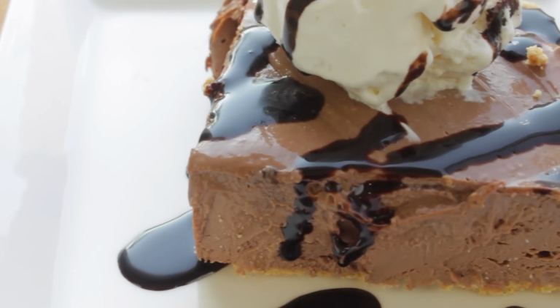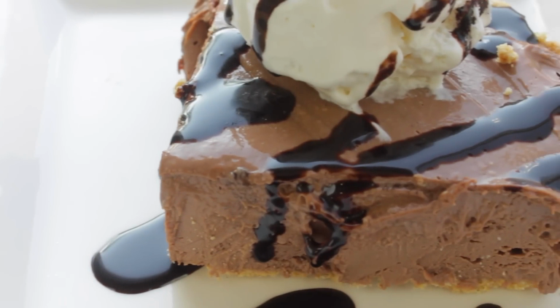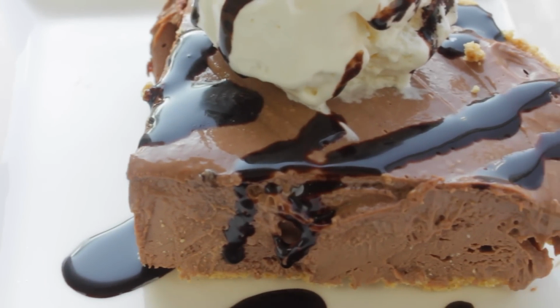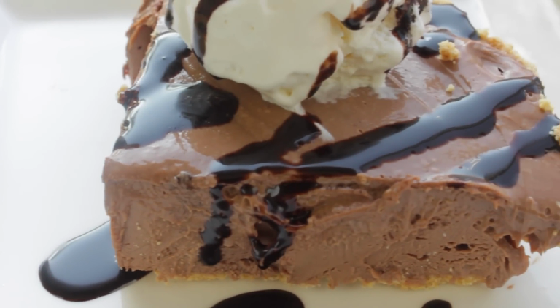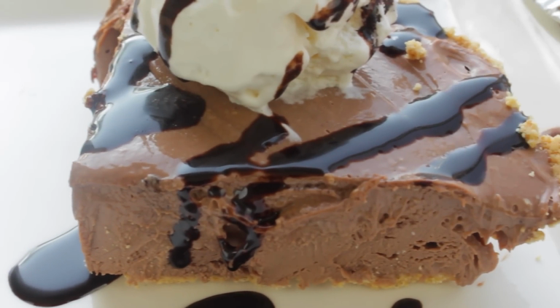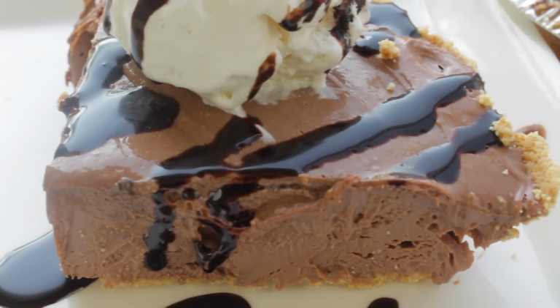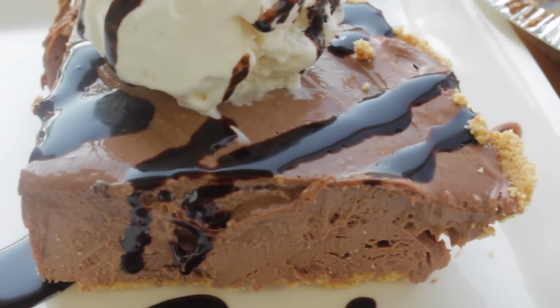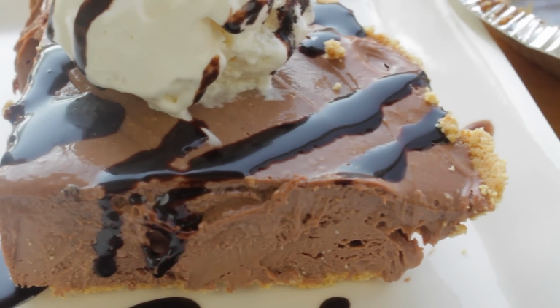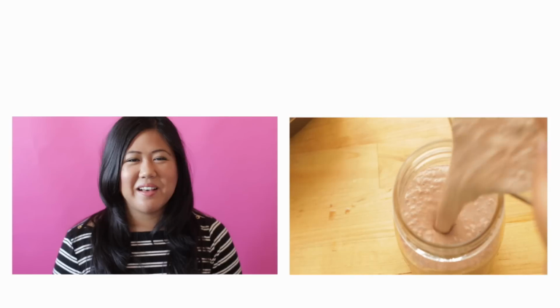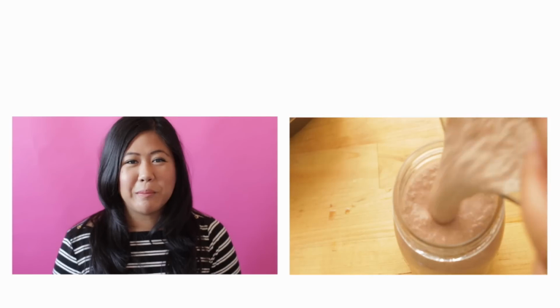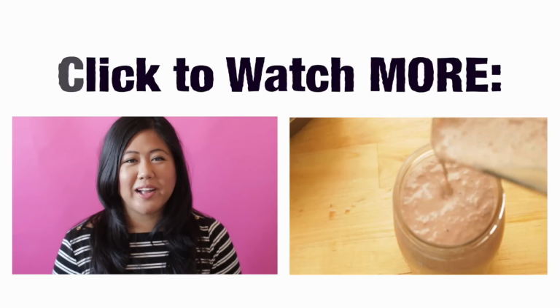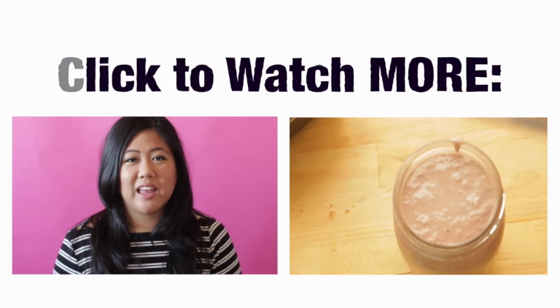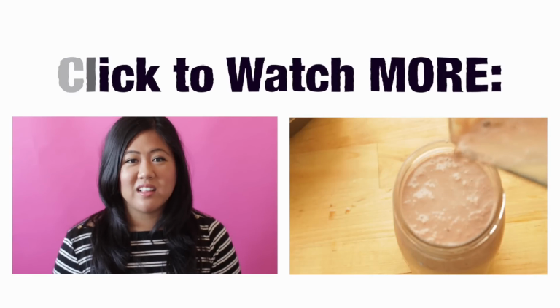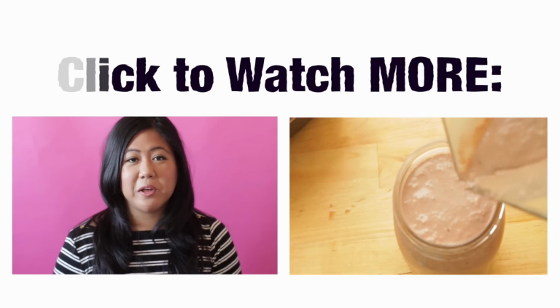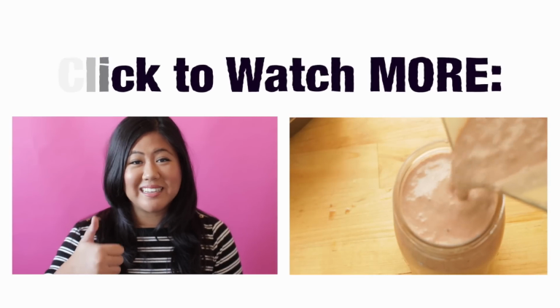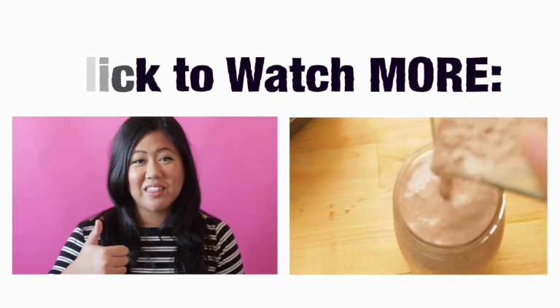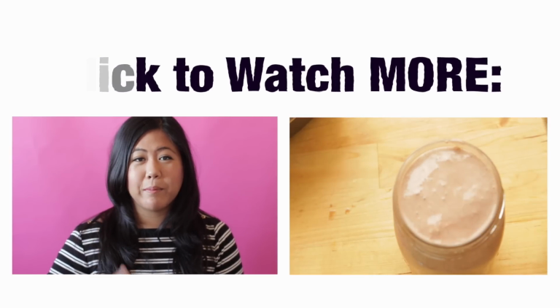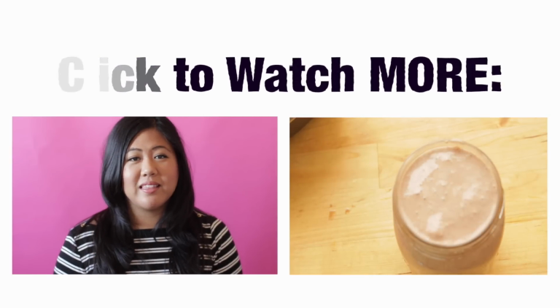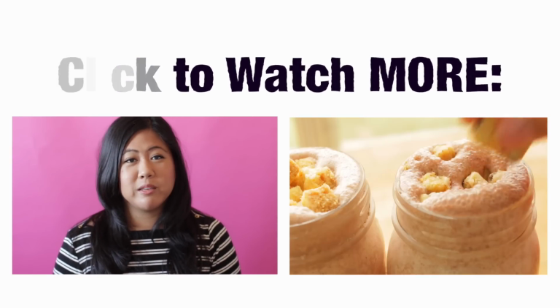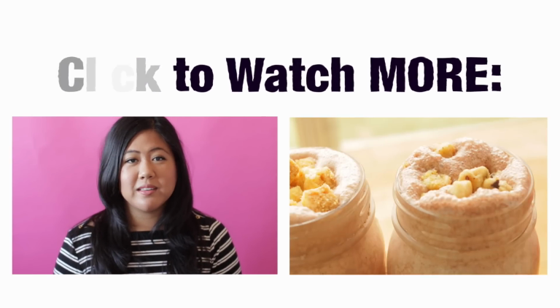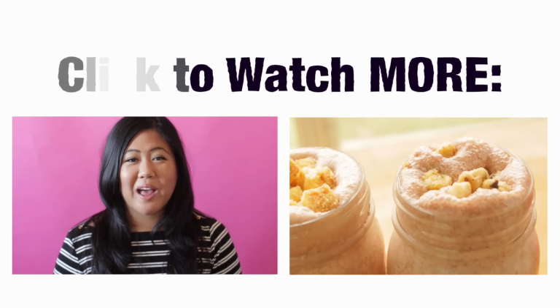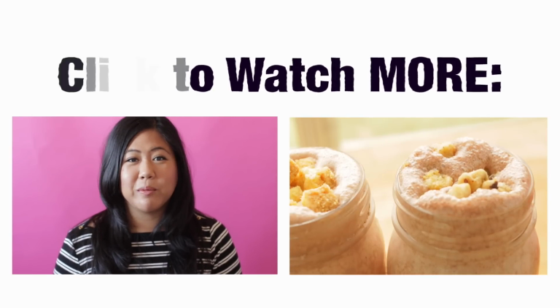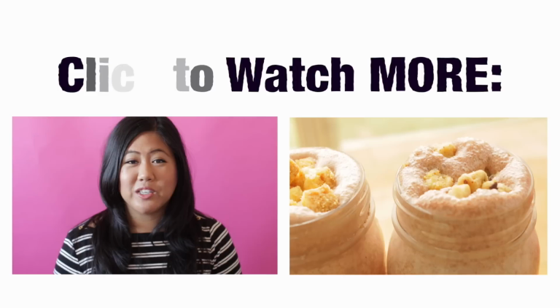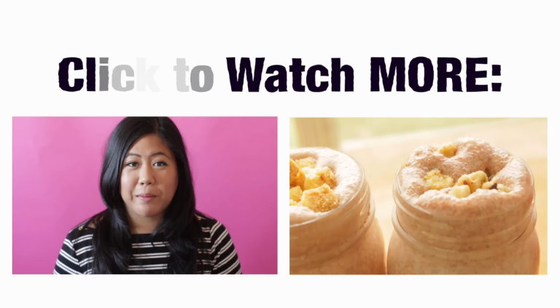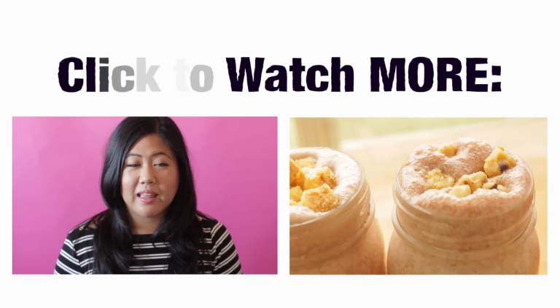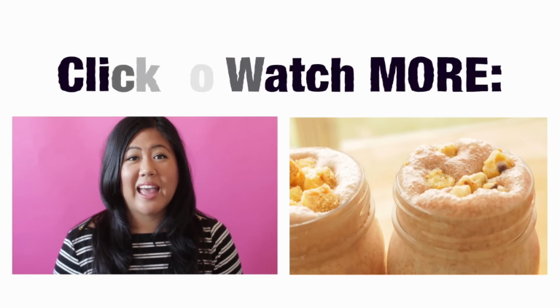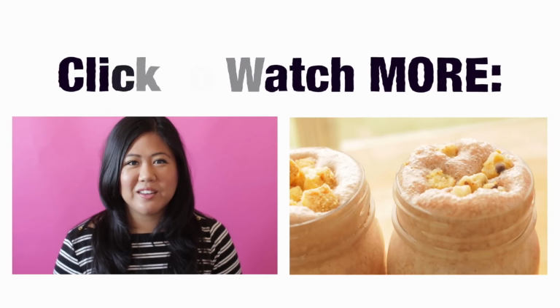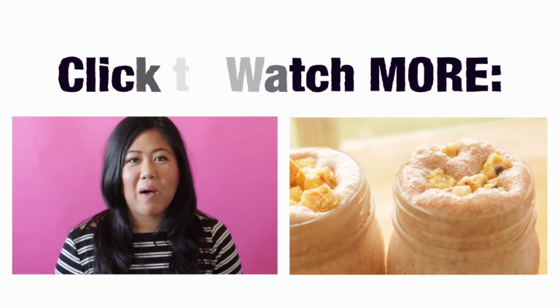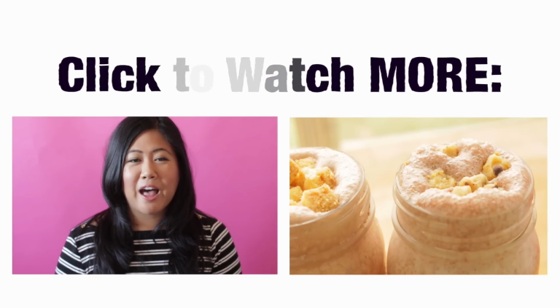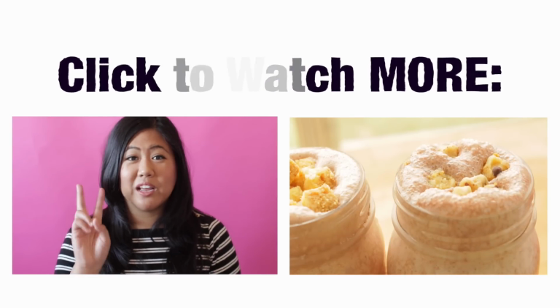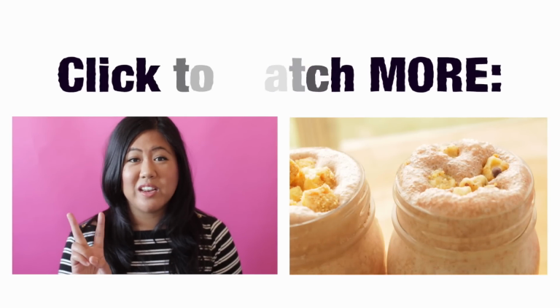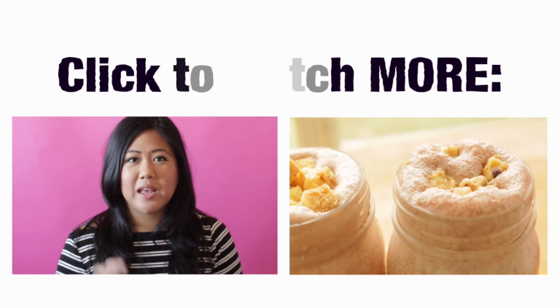Thank you for watching! Bye guys! Thank you so much for watching. If you like this video, please give it a thumbs up. This helps spread the message to other people who want to learn how to bake. And just so you know, I upload two videos a week.